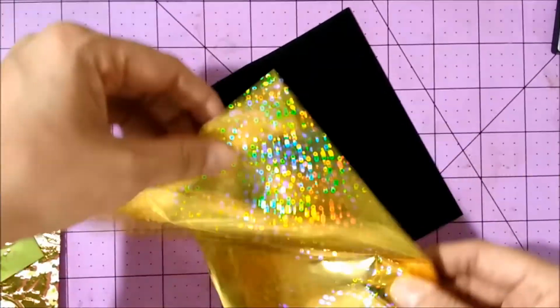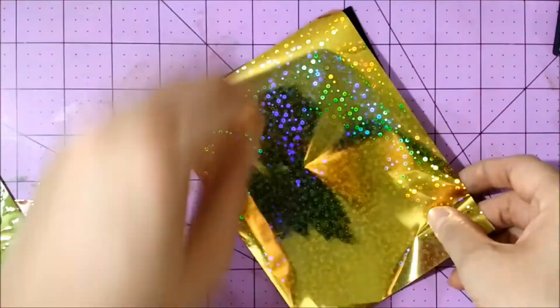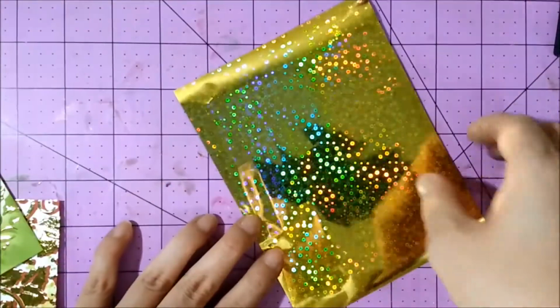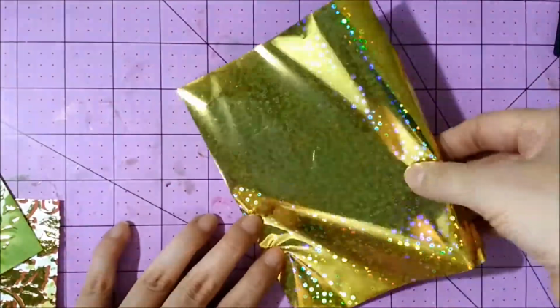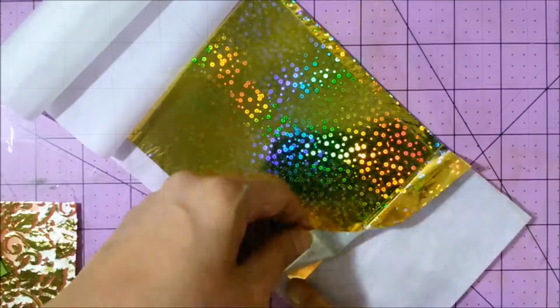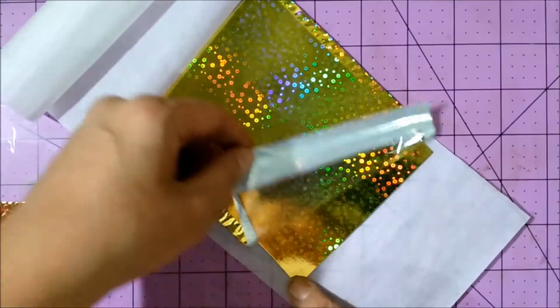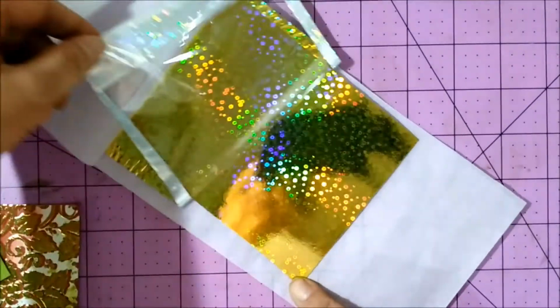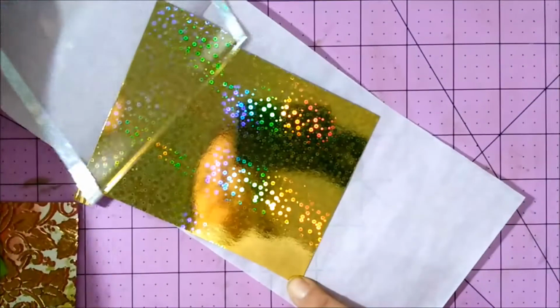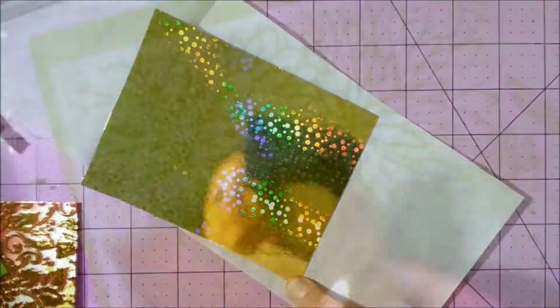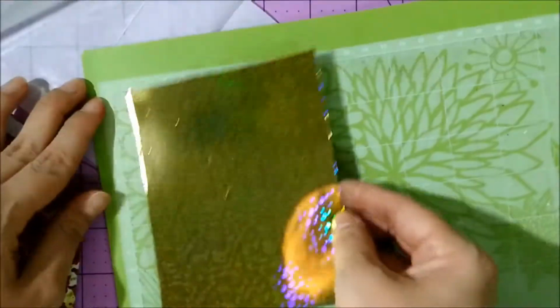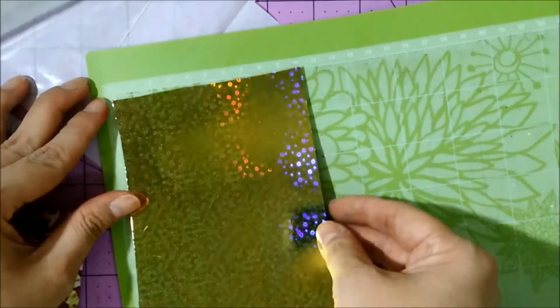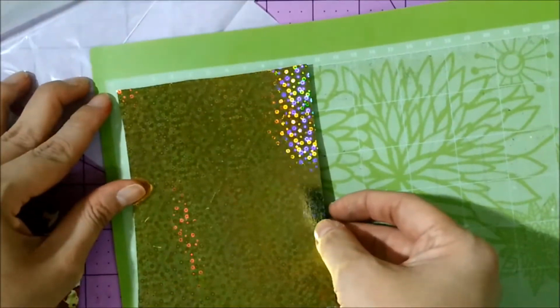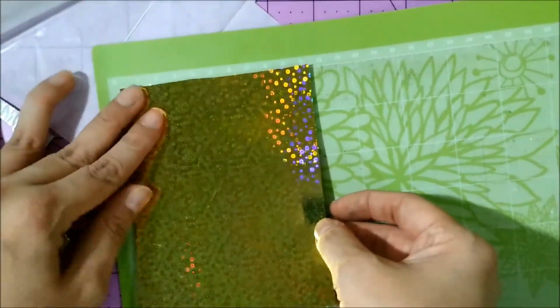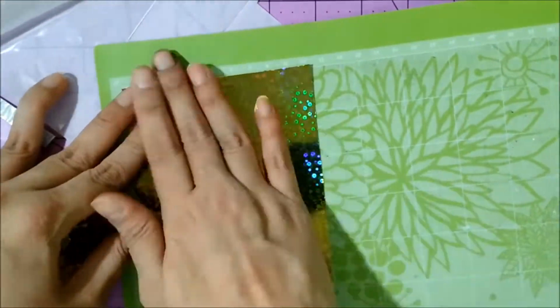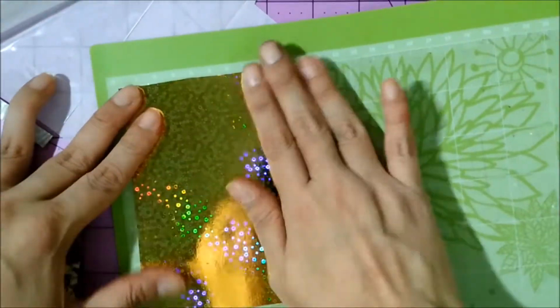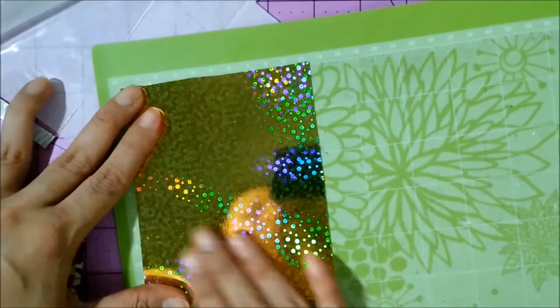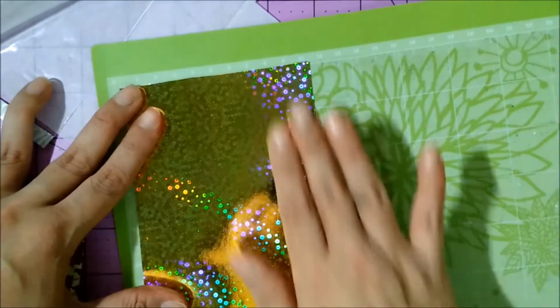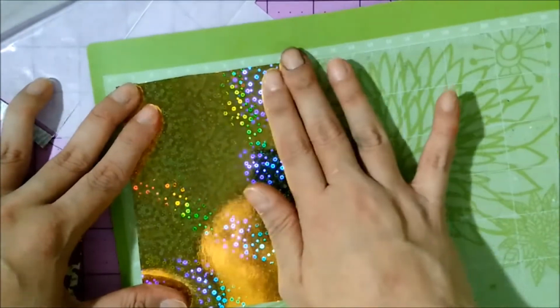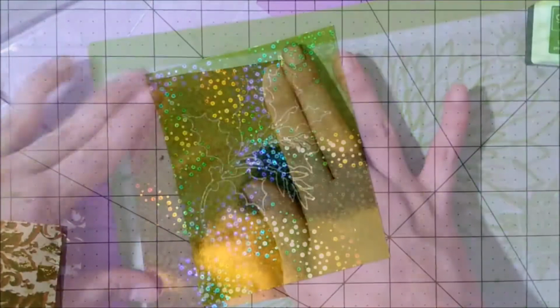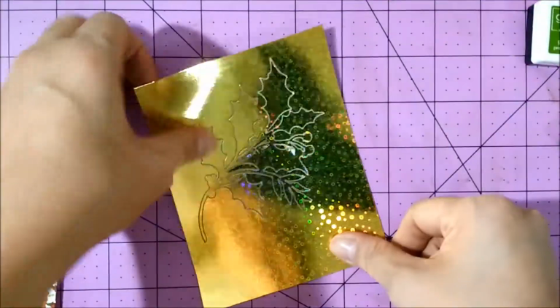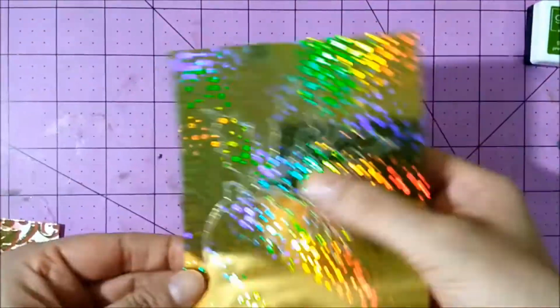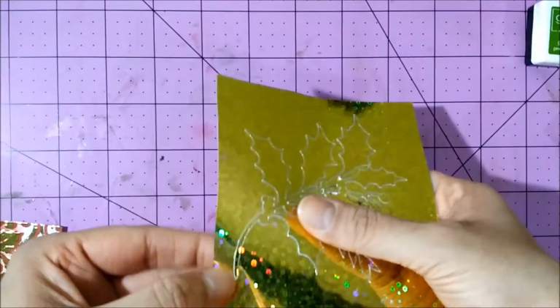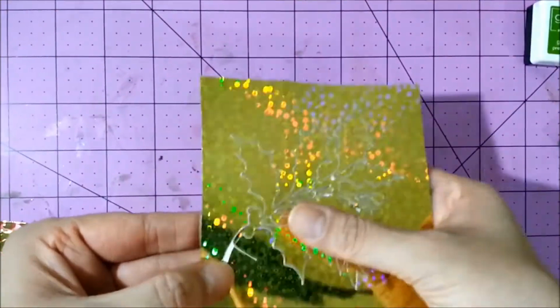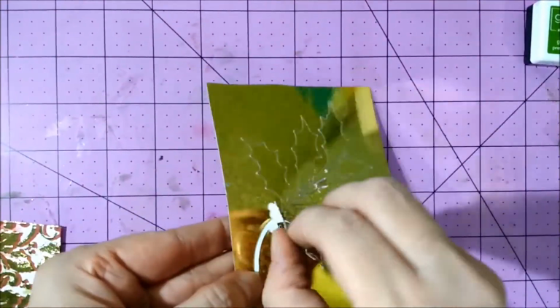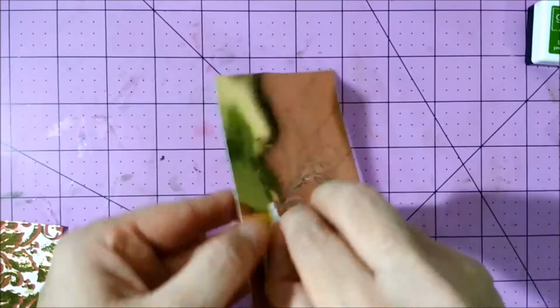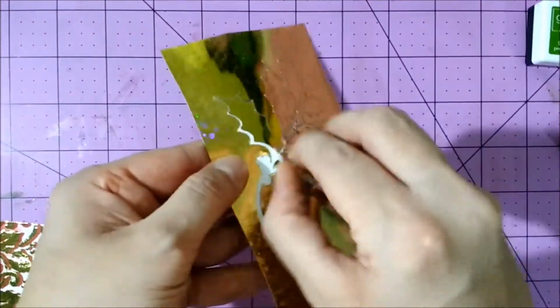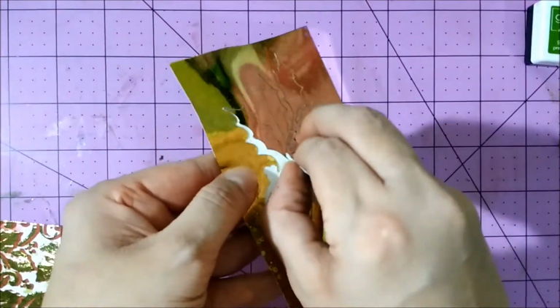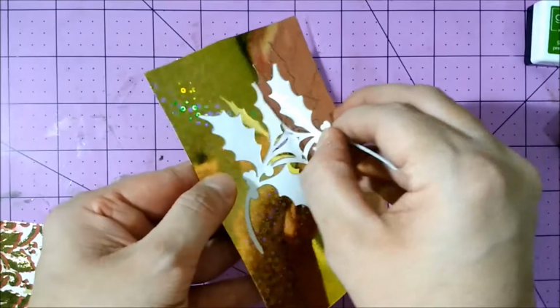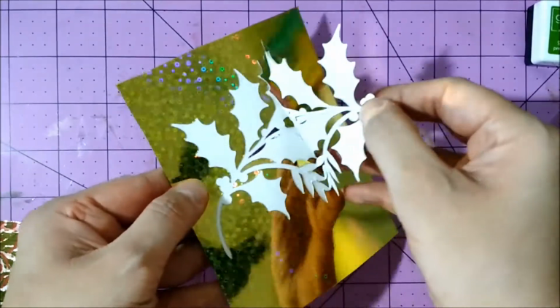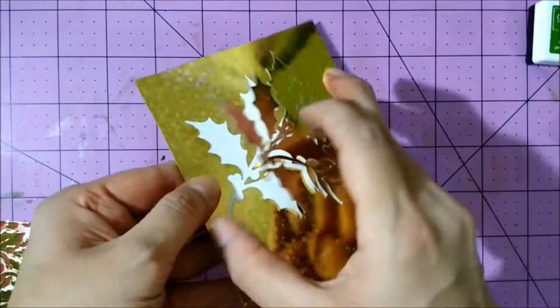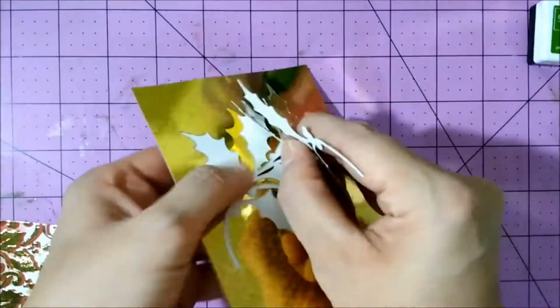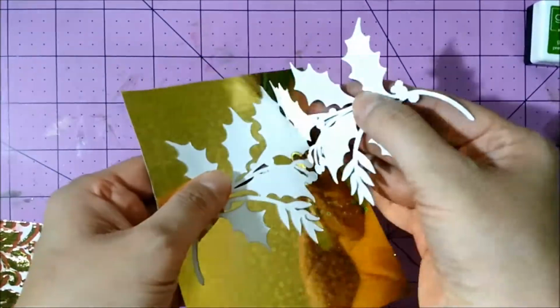I also used a piece of self-adhesive toner sheet by Thermoweb and ran that through my electronic die-cutting machine to create a foiled embellishment. This sheet will actually create a beautiful foil sticker for you.